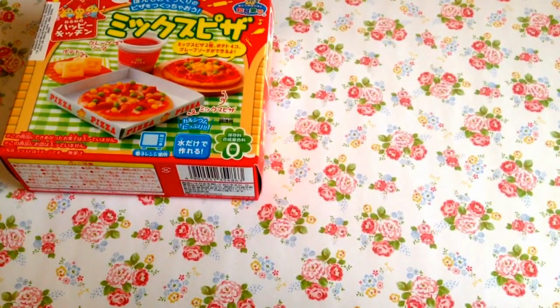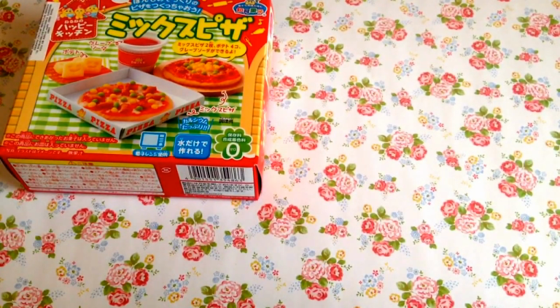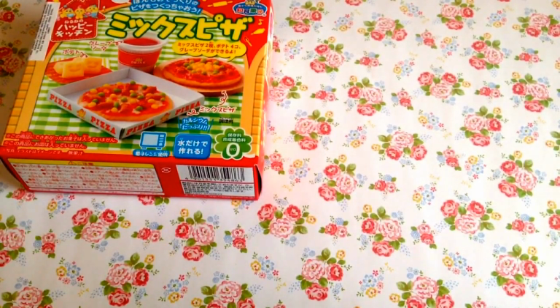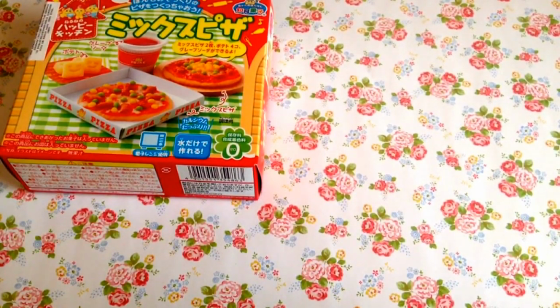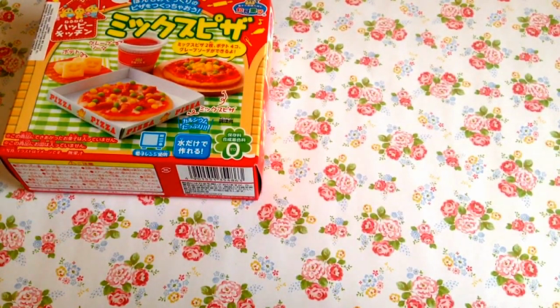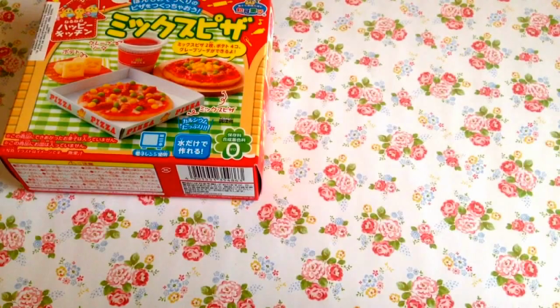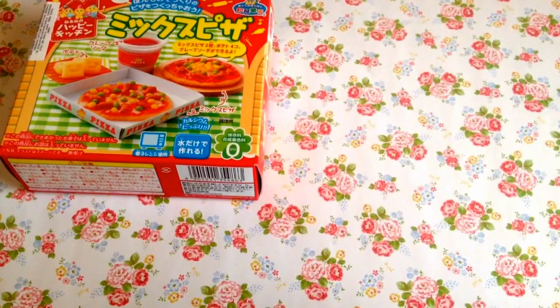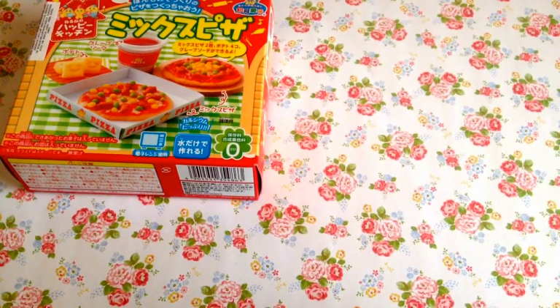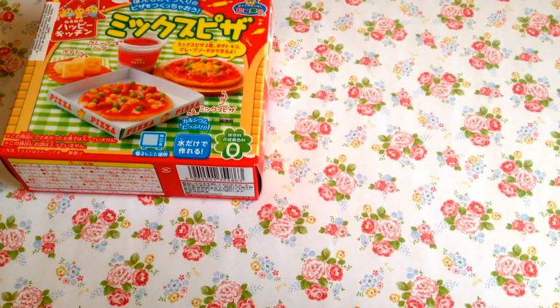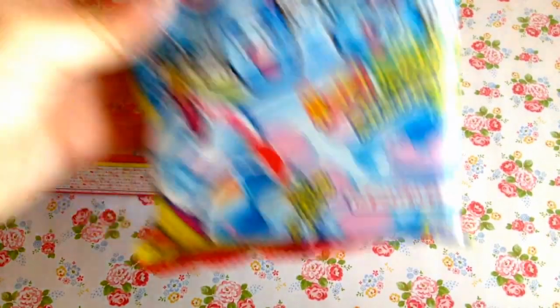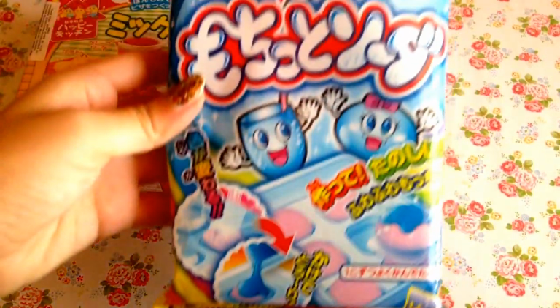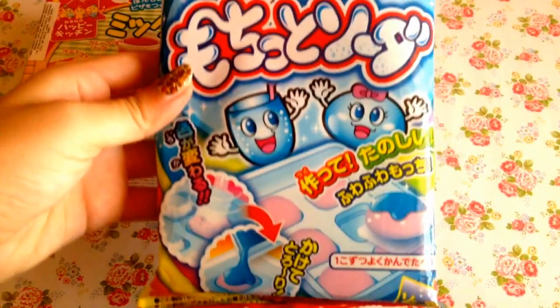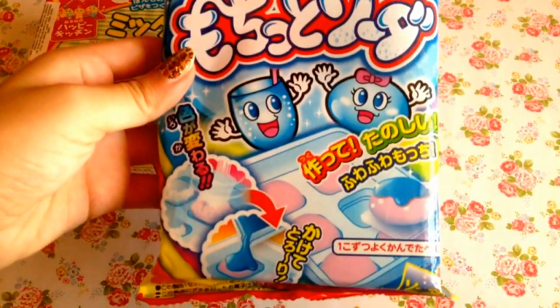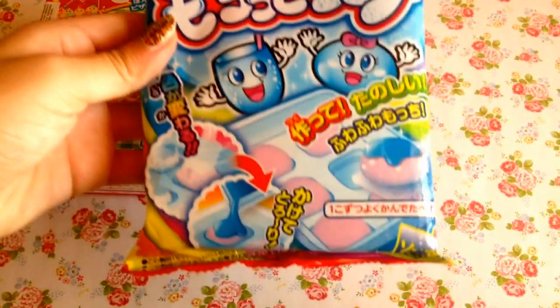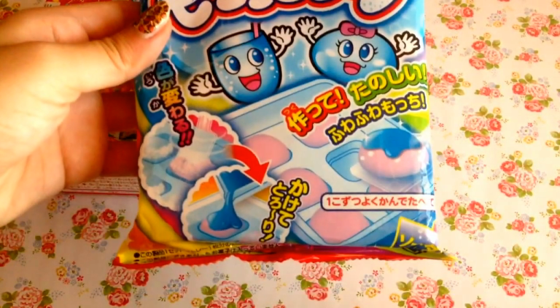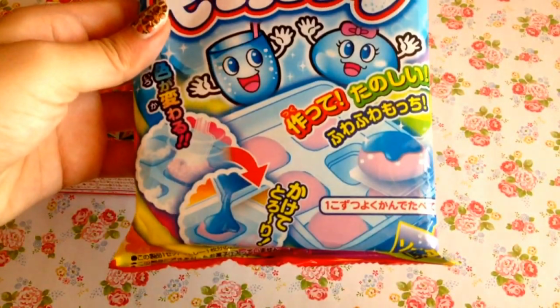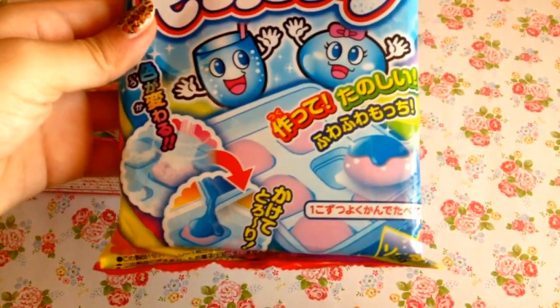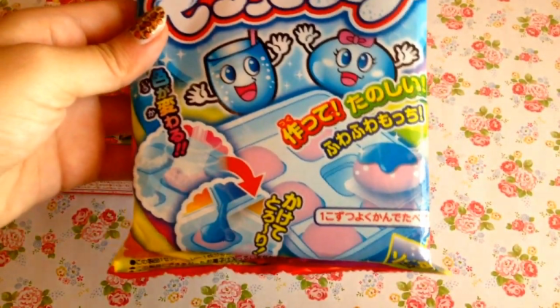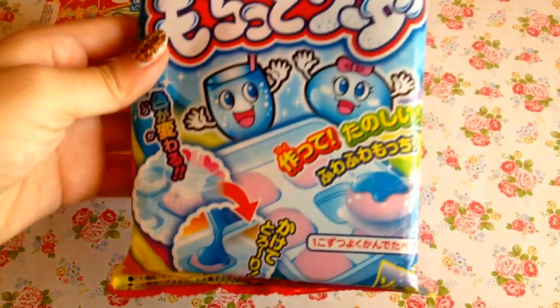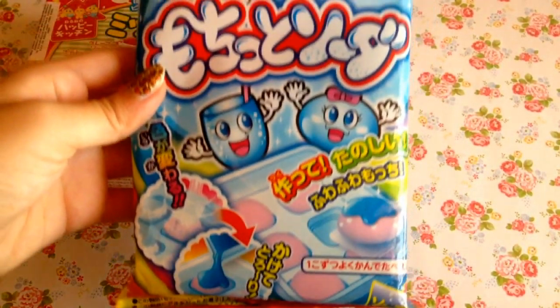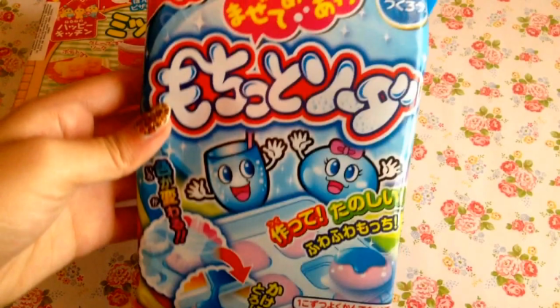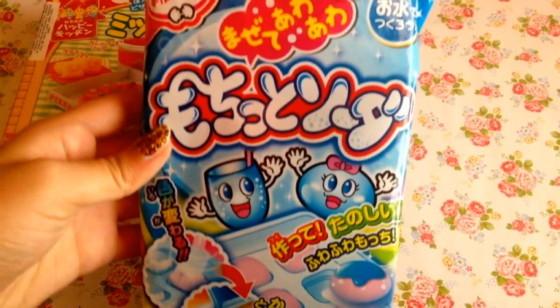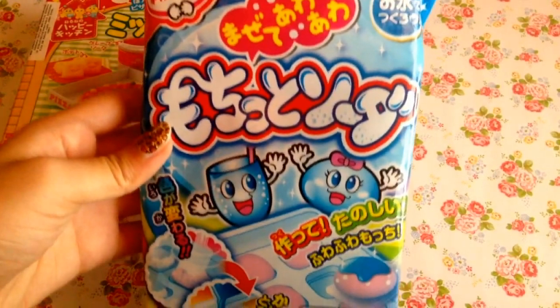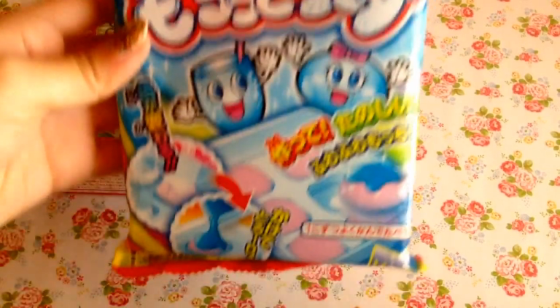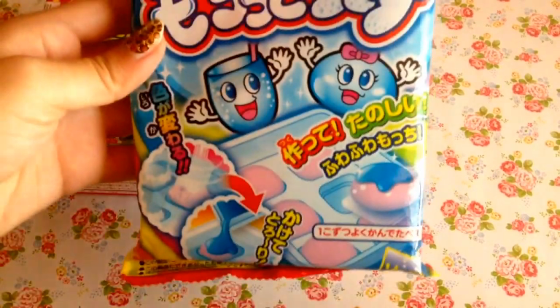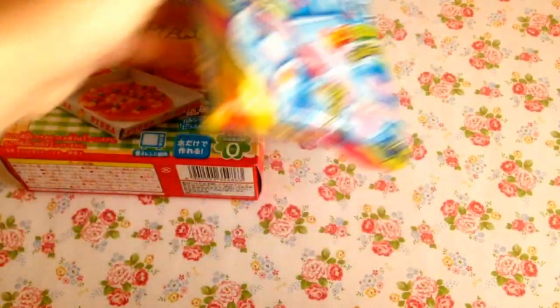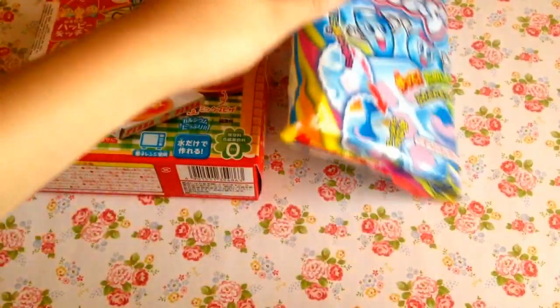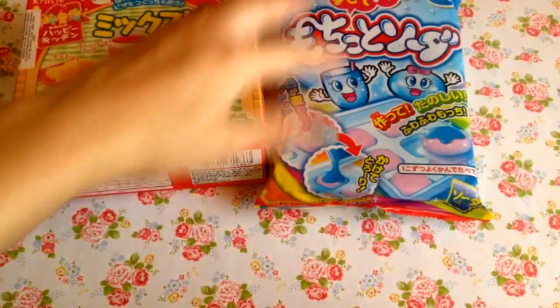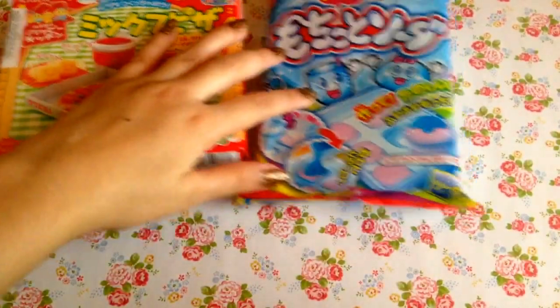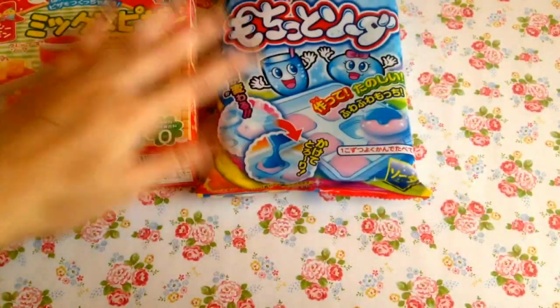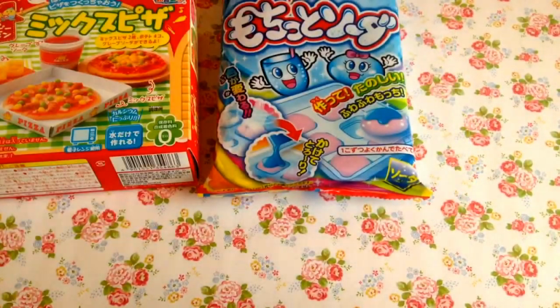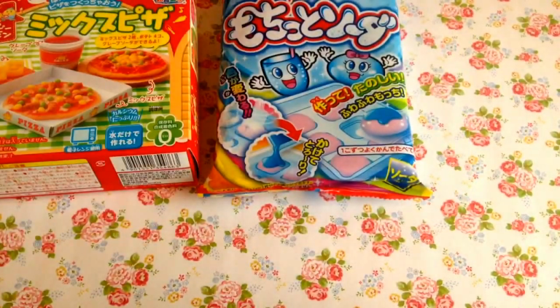The next thing that I have is this Soda Candy Kit where you make these cute little gummies, and it's said to be really fun. And I'm going to take people's word on that.